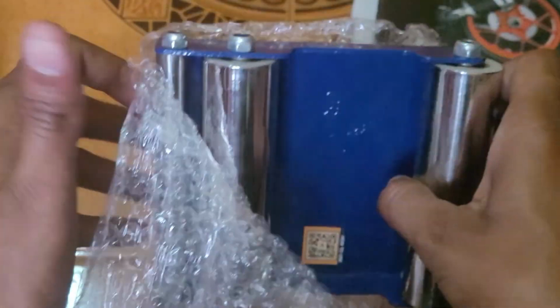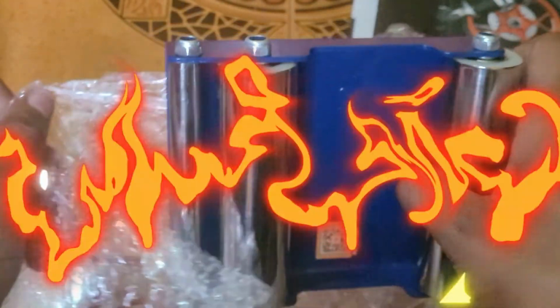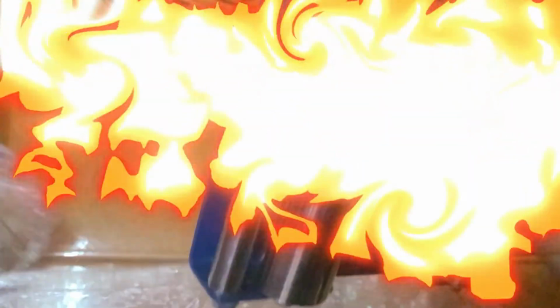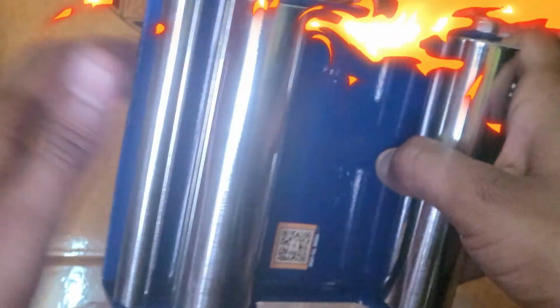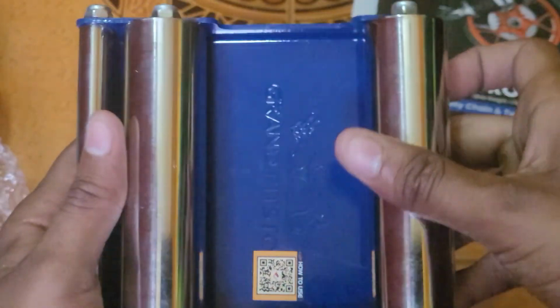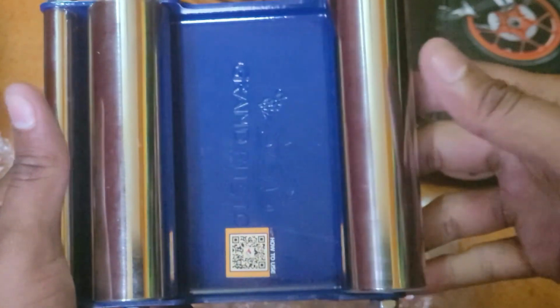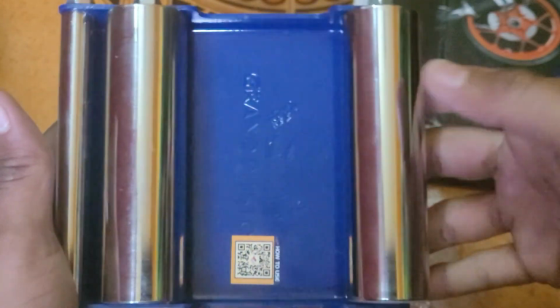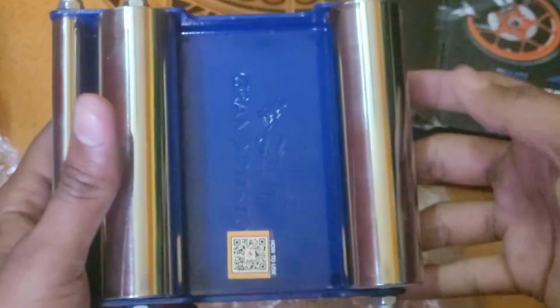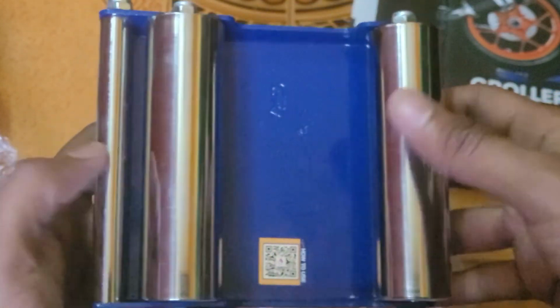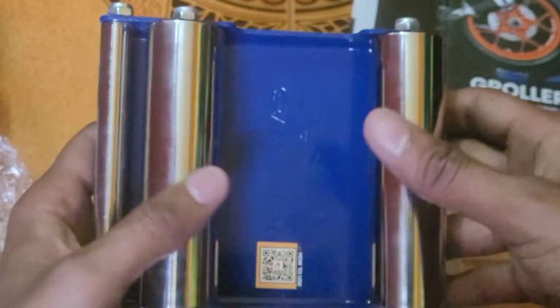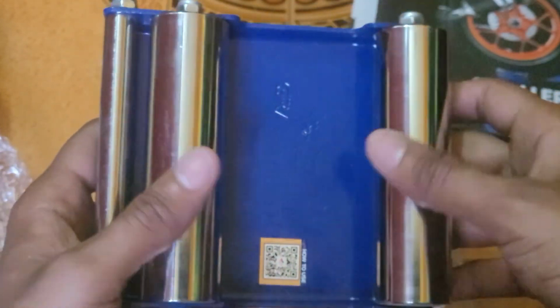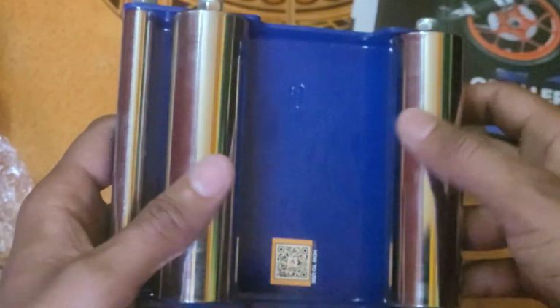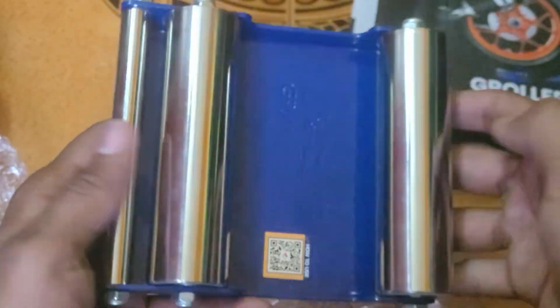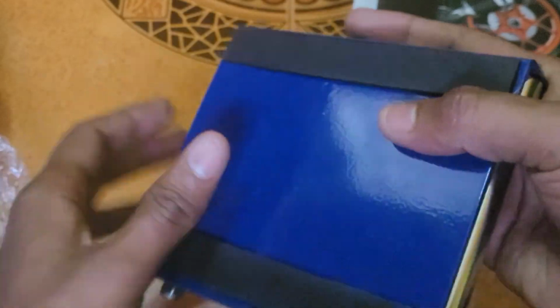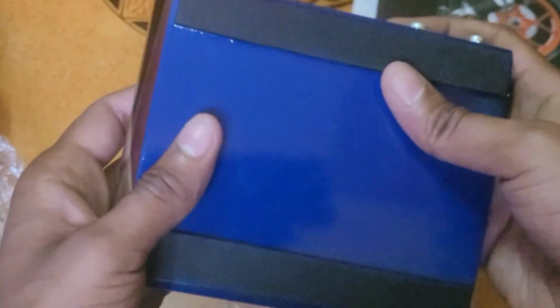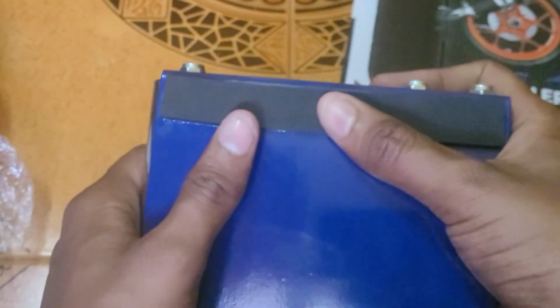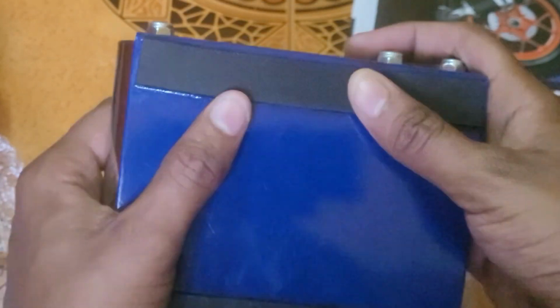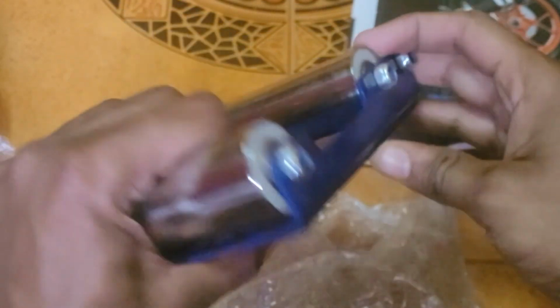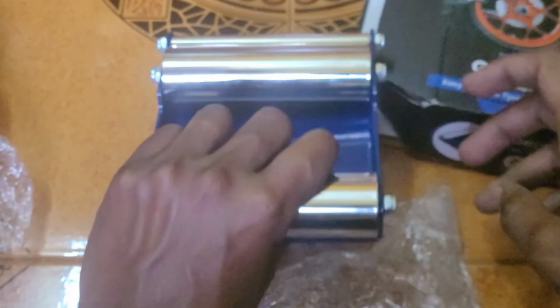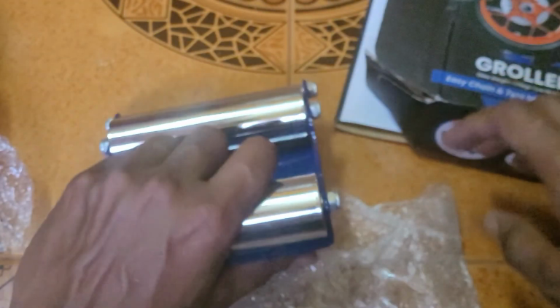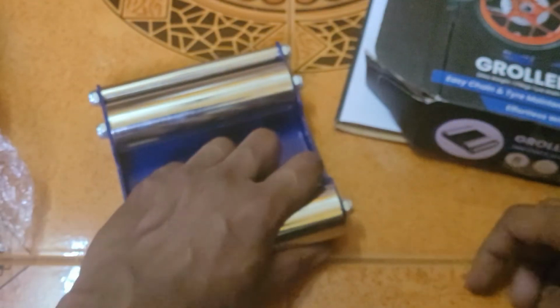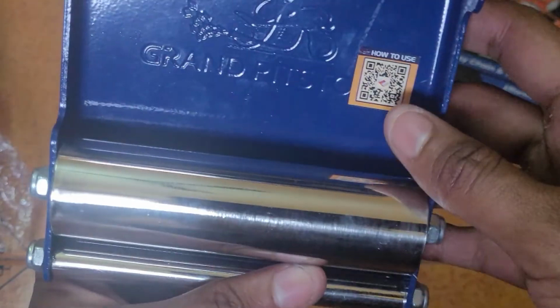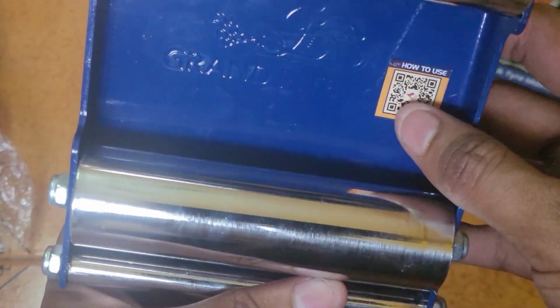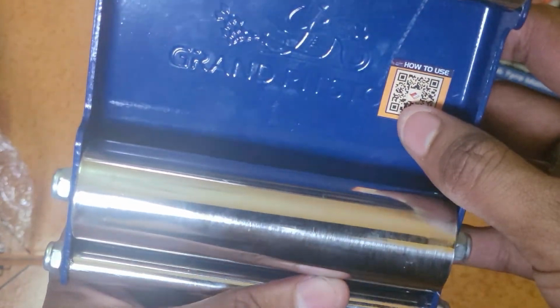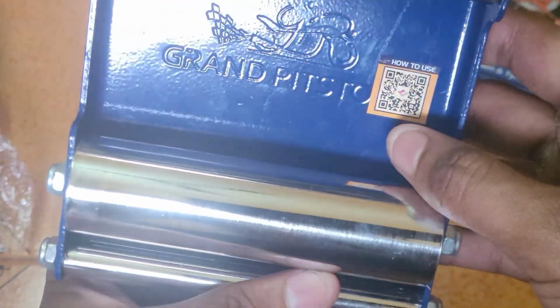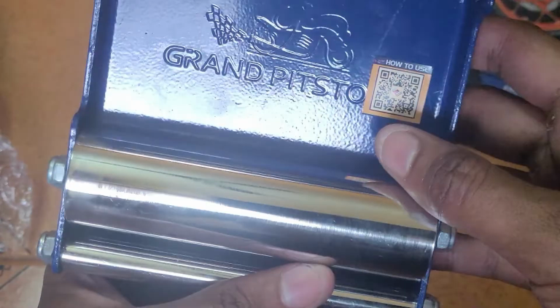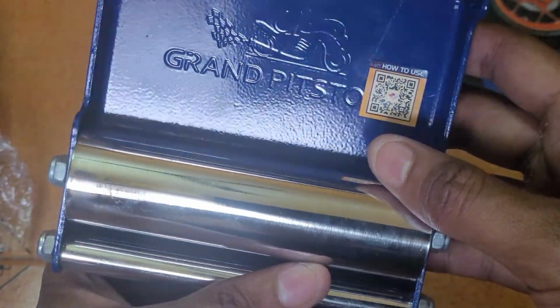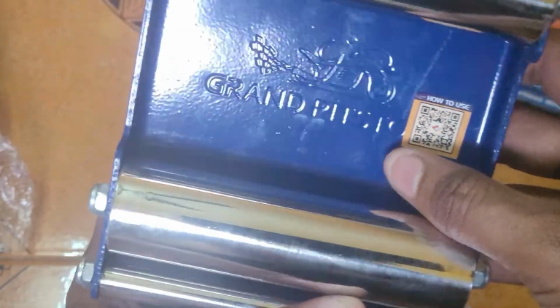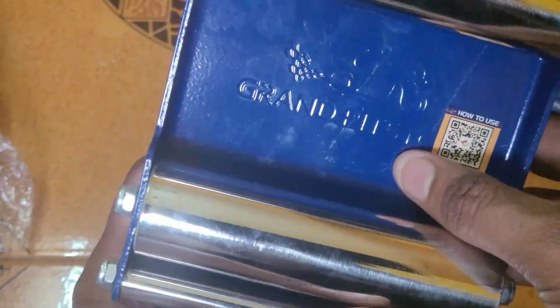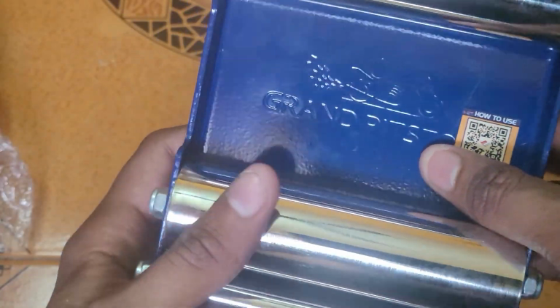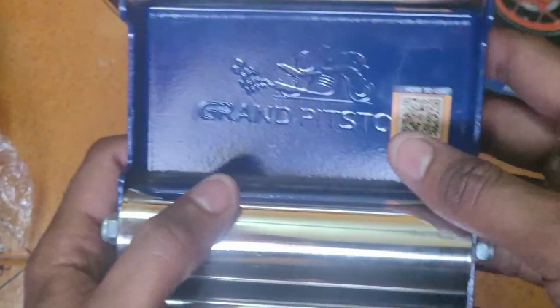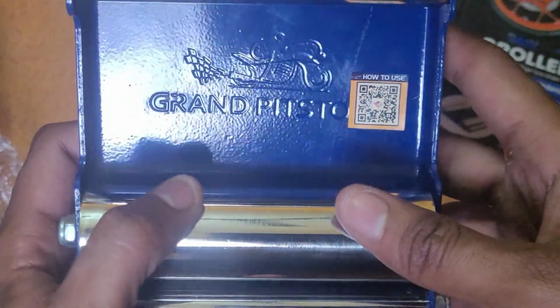Wow! It's very sturdy. There's a QR code — how to use it. This is the Grand Pit Stop.